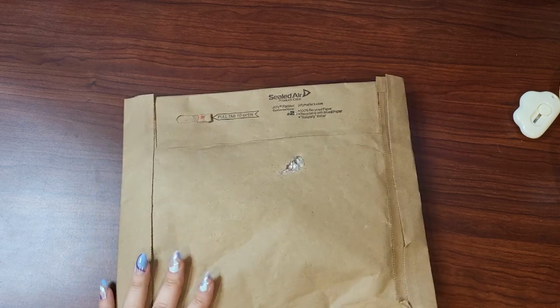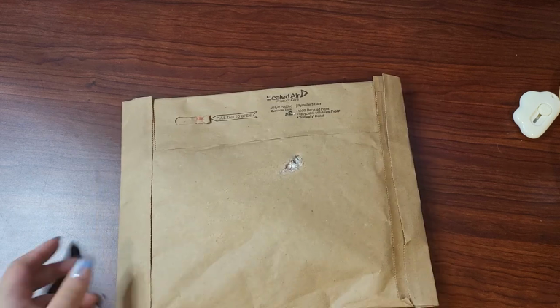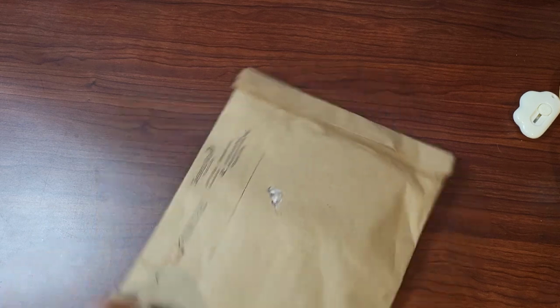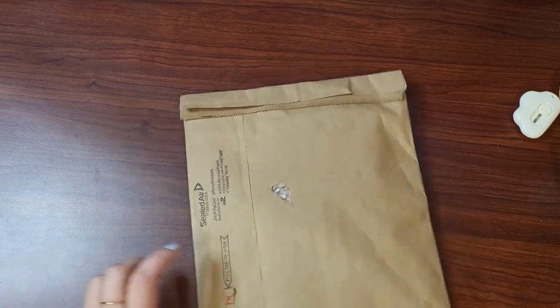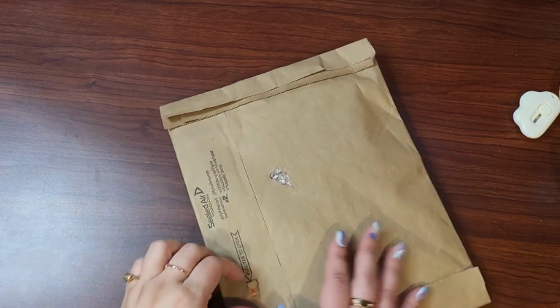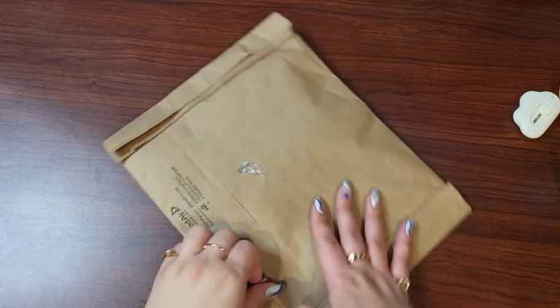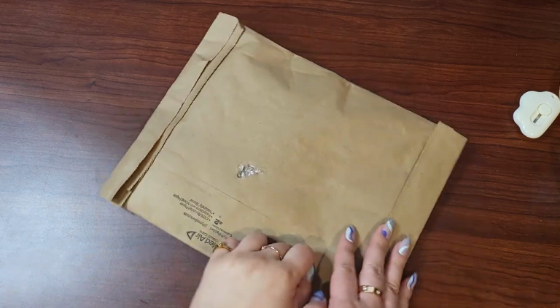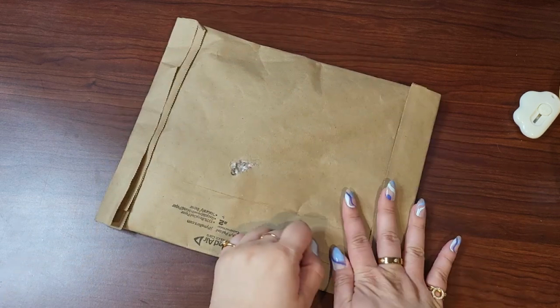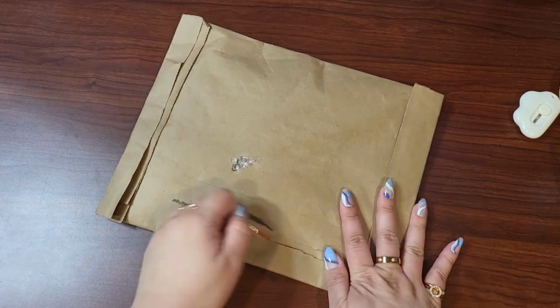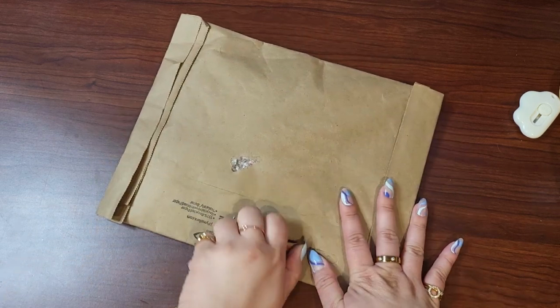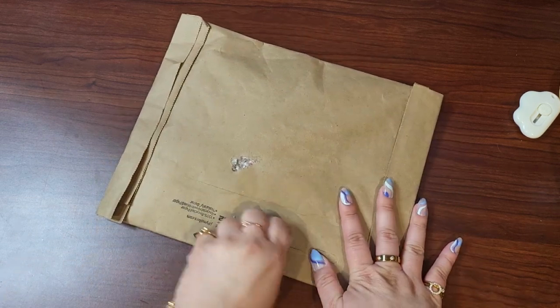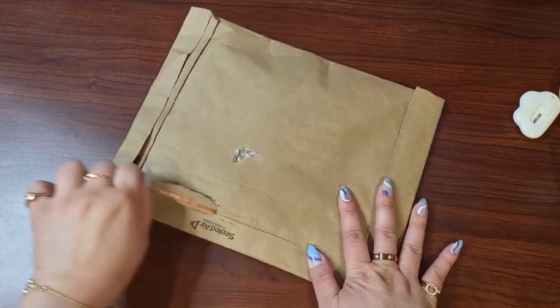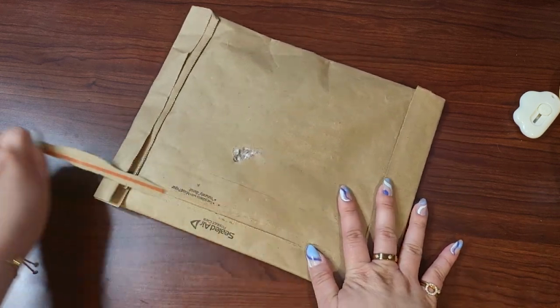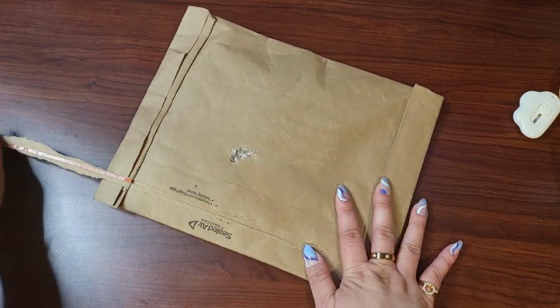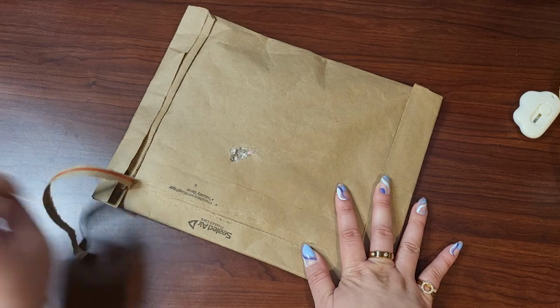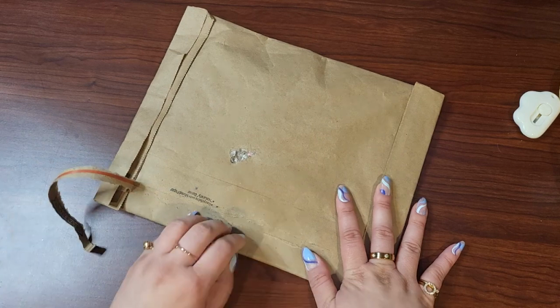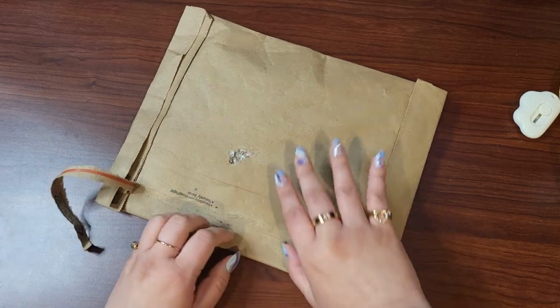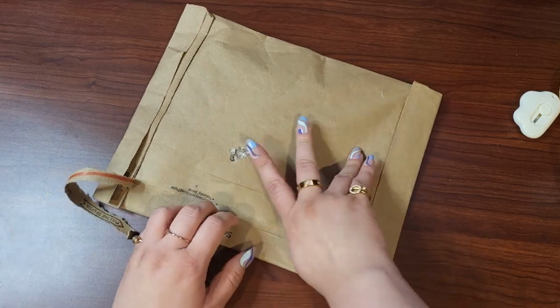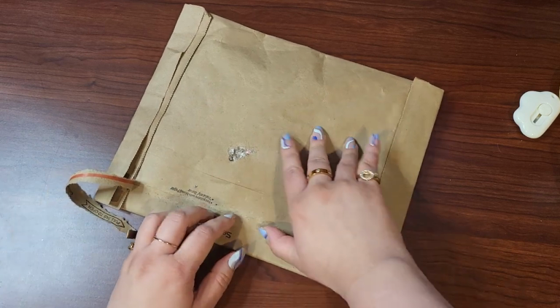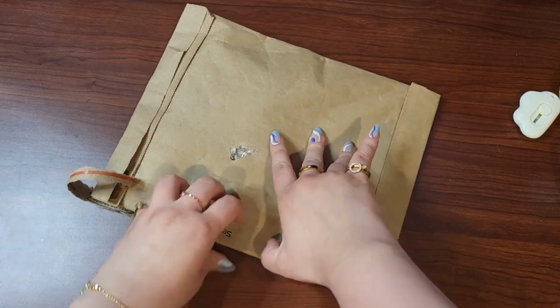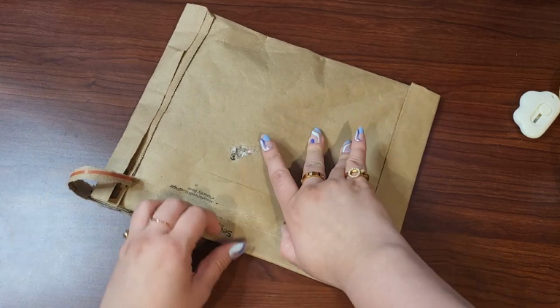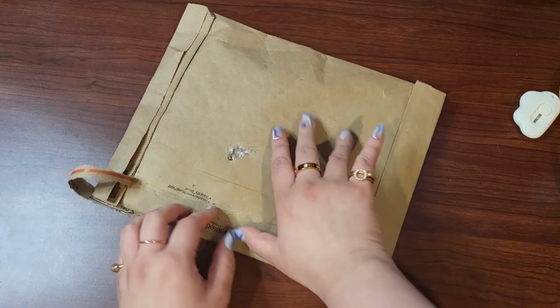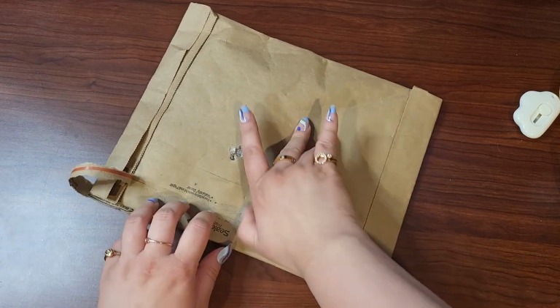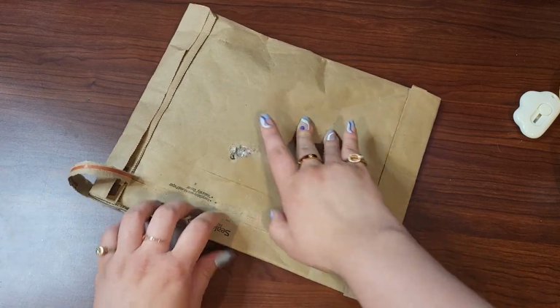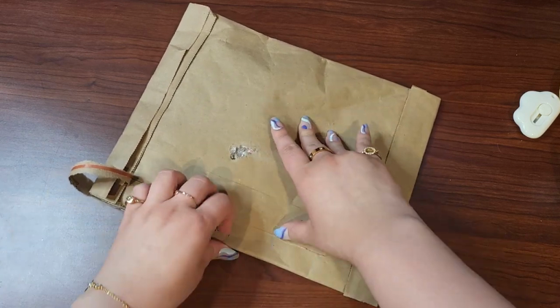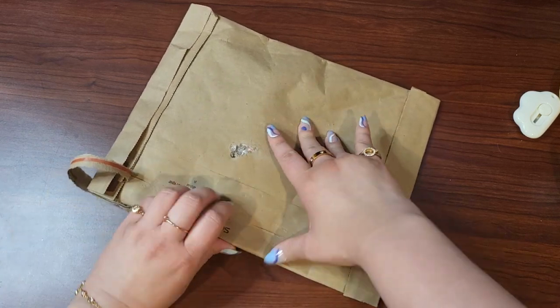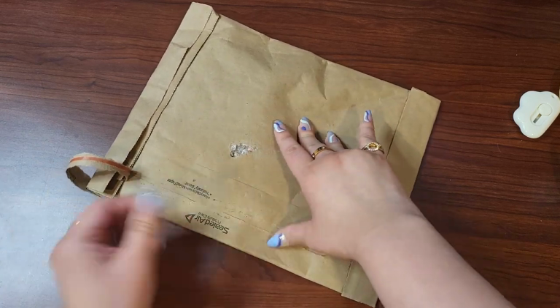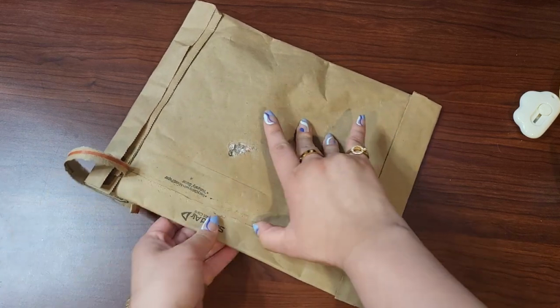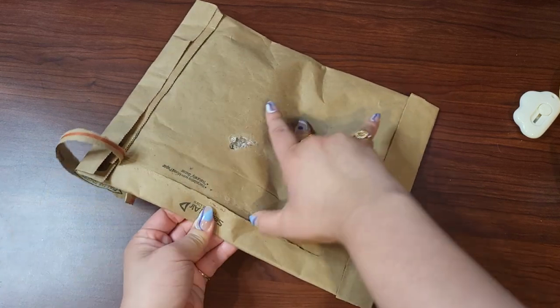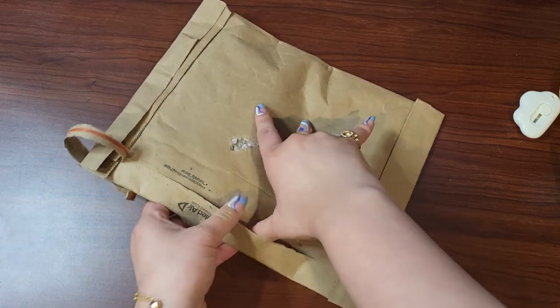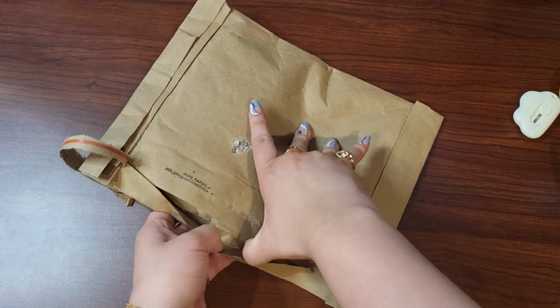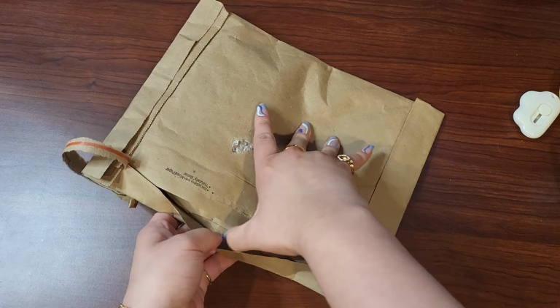As I like to say, this is a true unboxing — you and me are both gonna find out what this is because I don't remember all the things that I ordered.